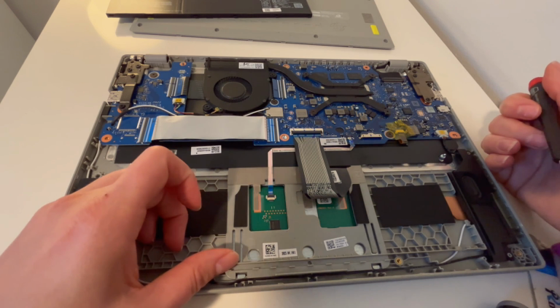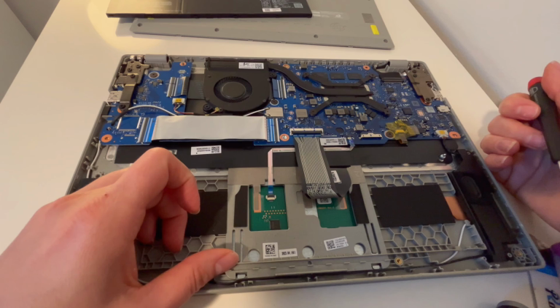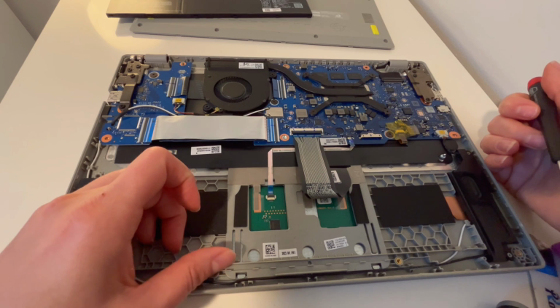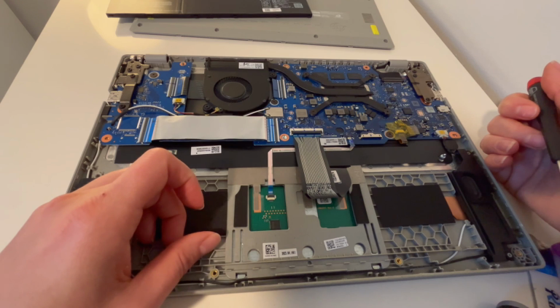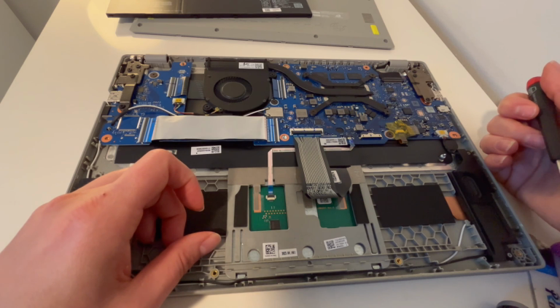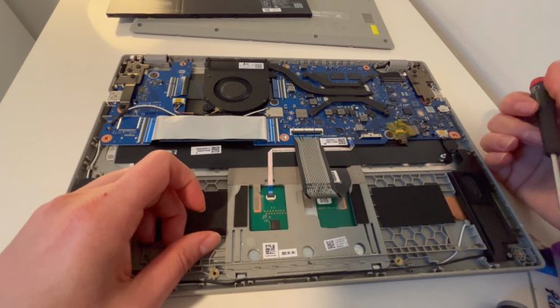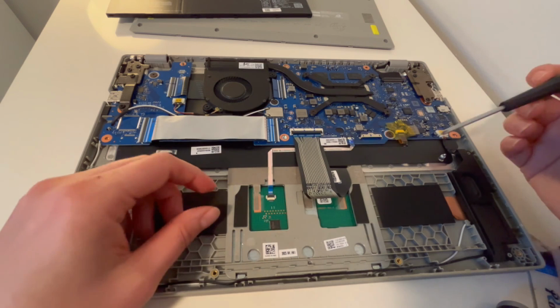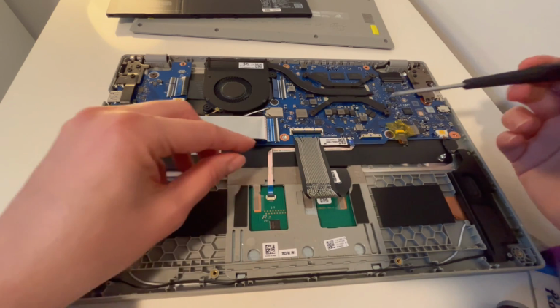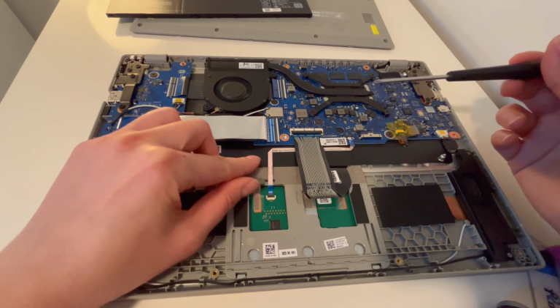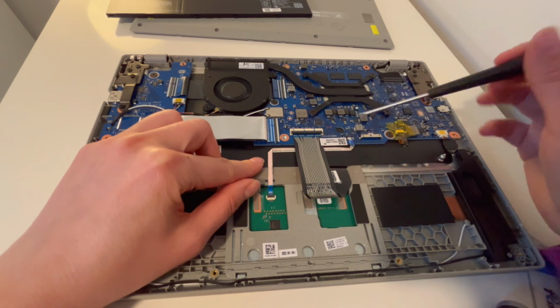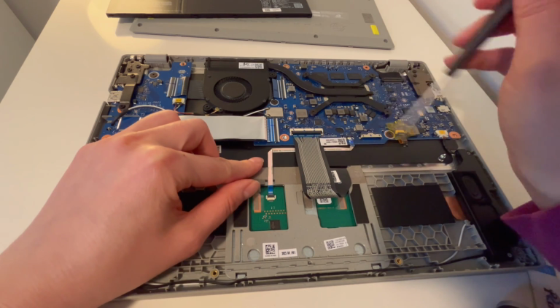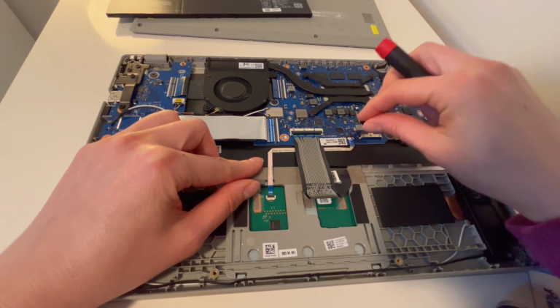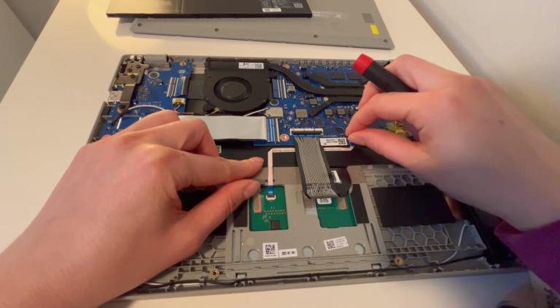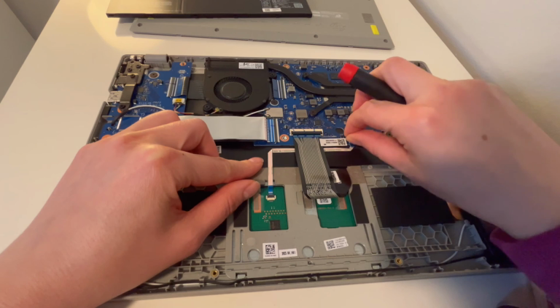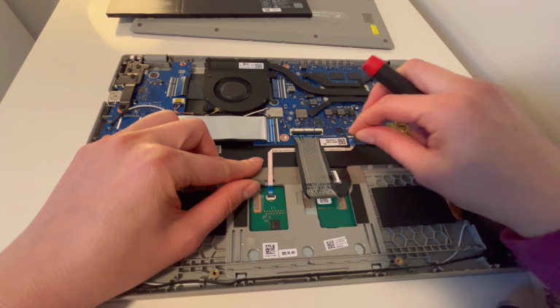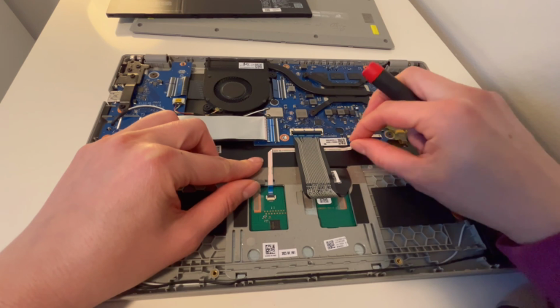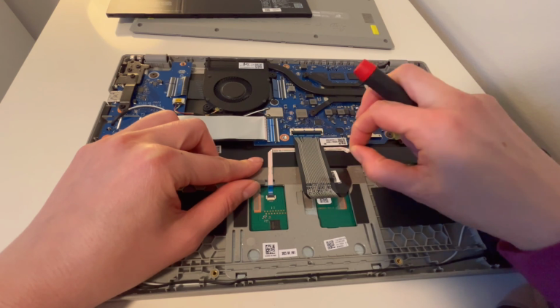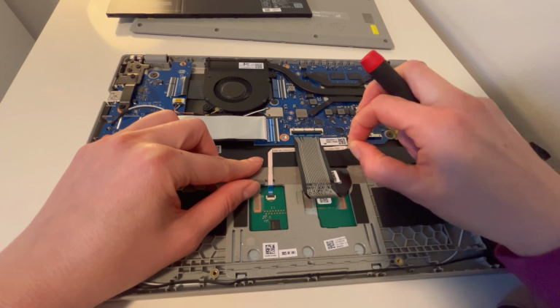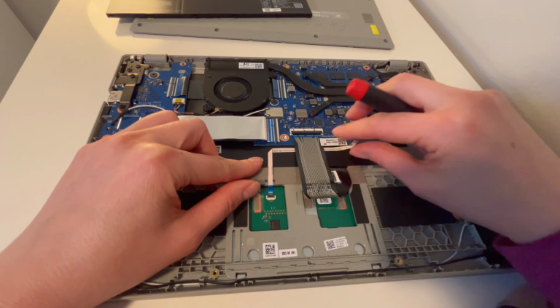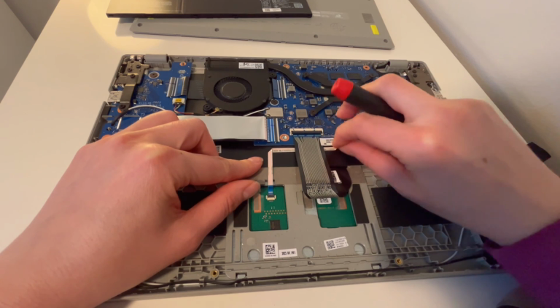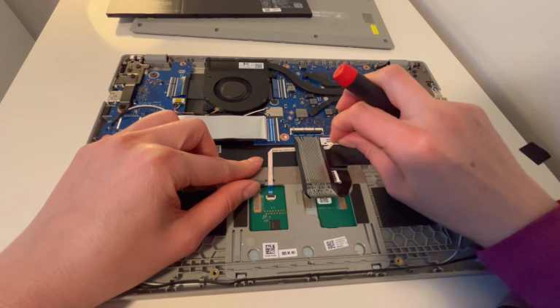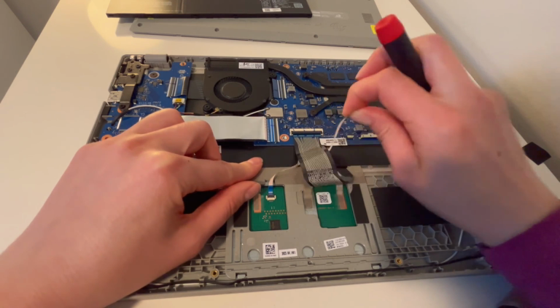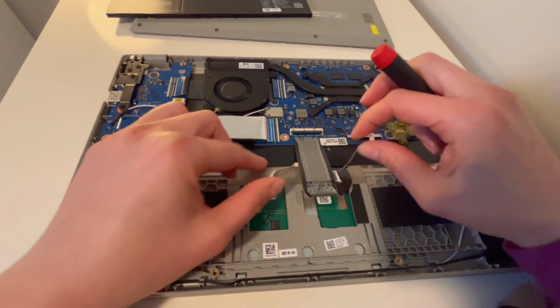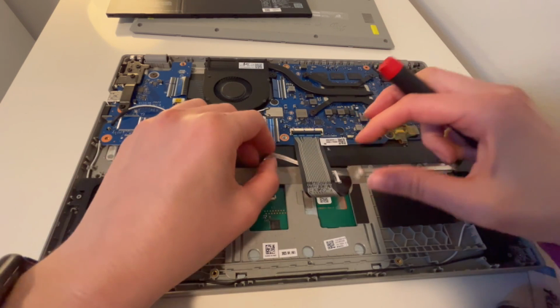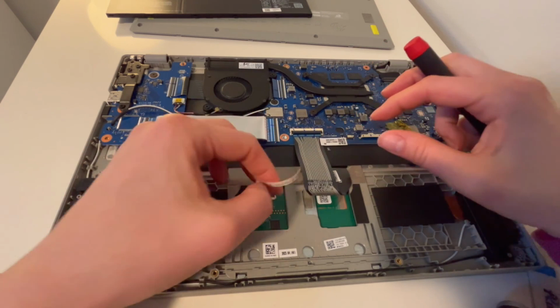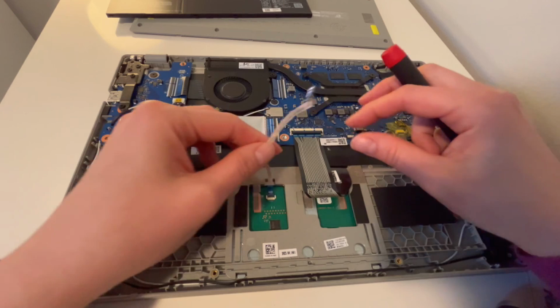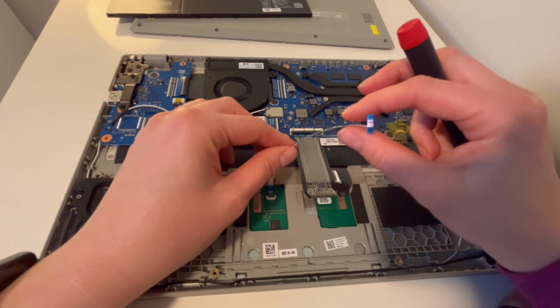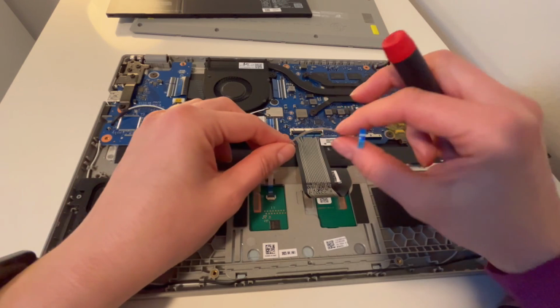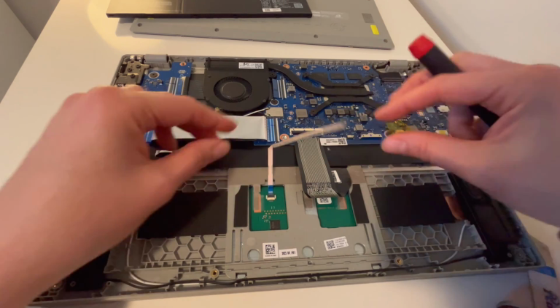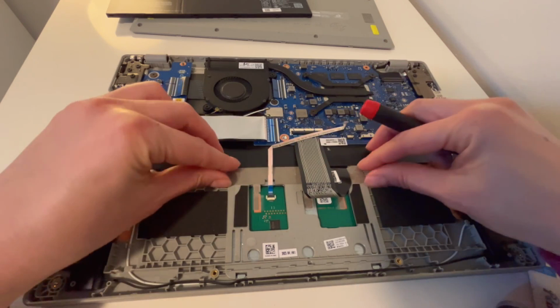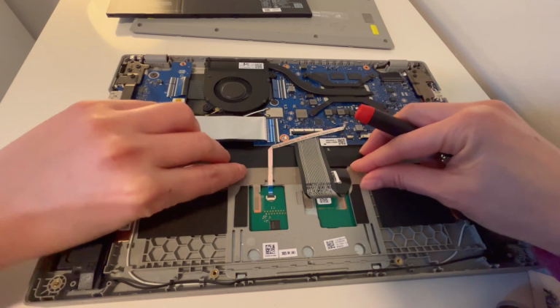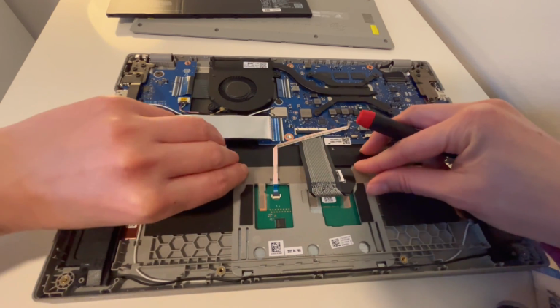Next I'm going to unplug this ribbon cable. I'm going to open up the little flap and pull it out by the tab, being careful not to break it, and gently pull it off — being careful not to bend it too much.